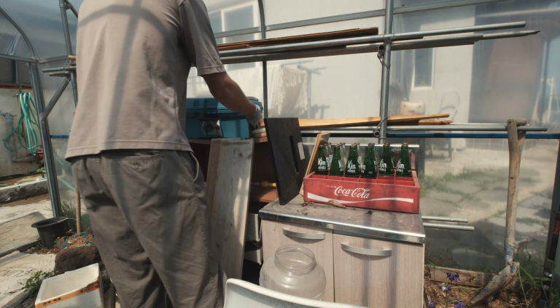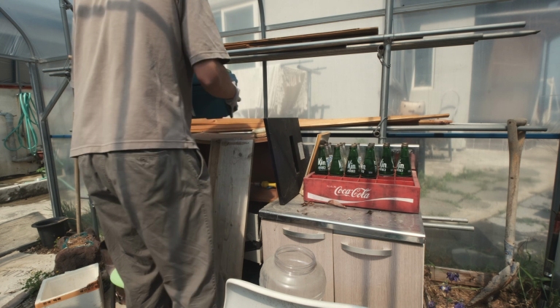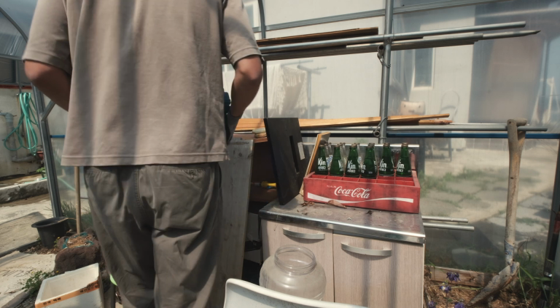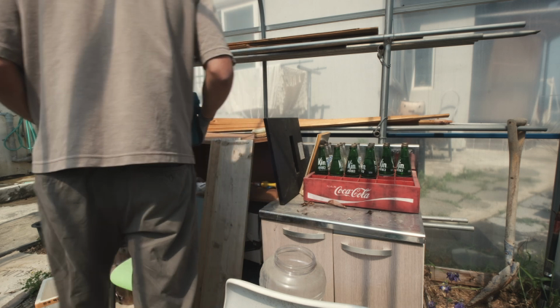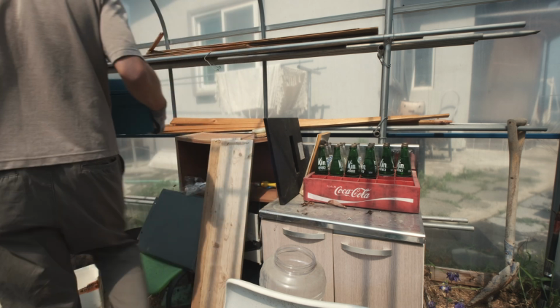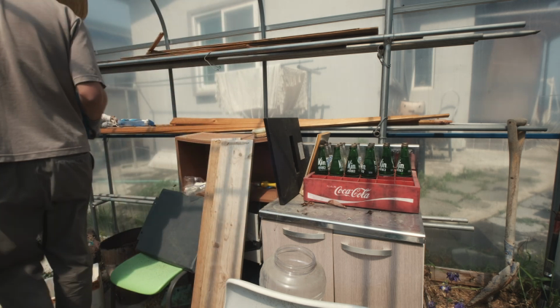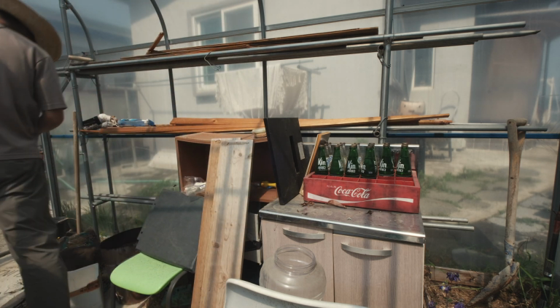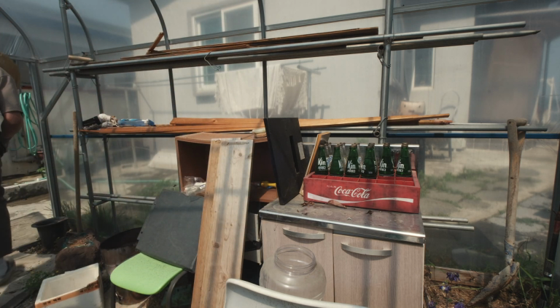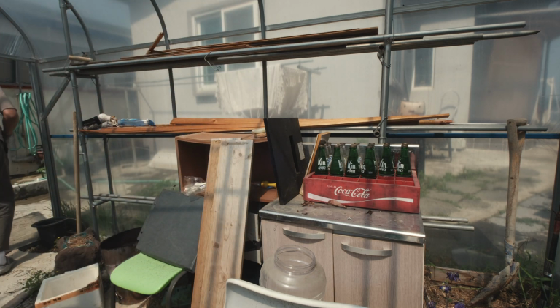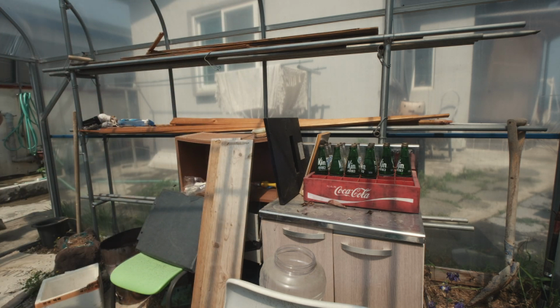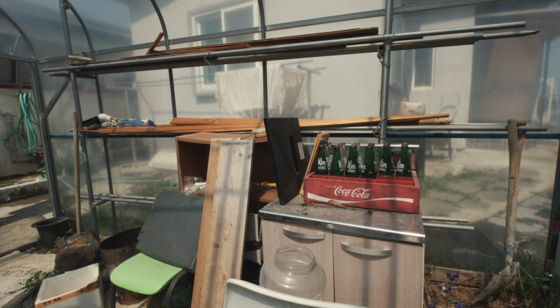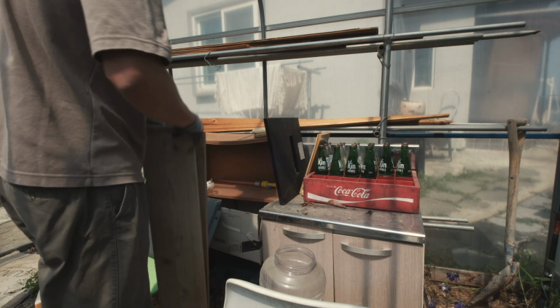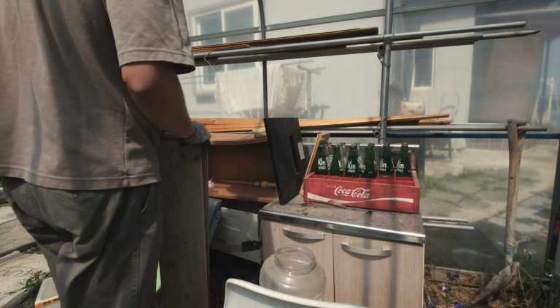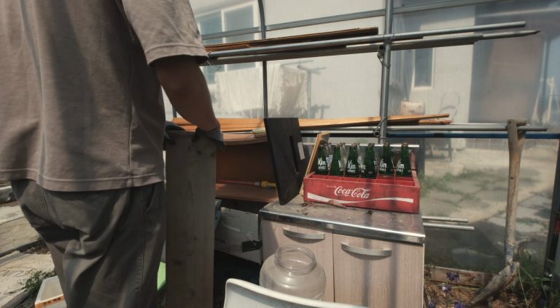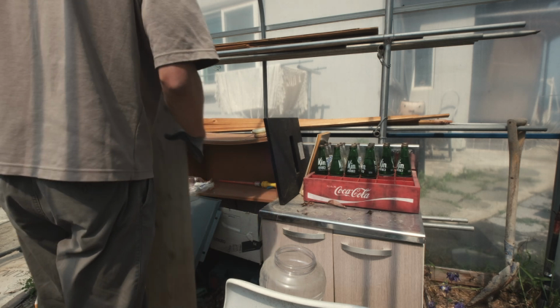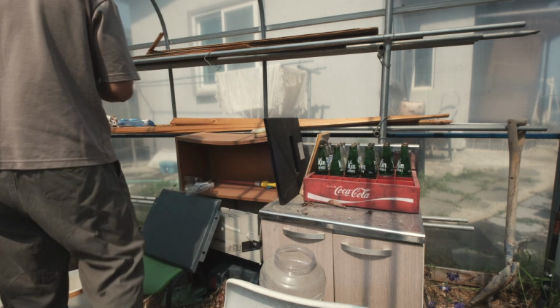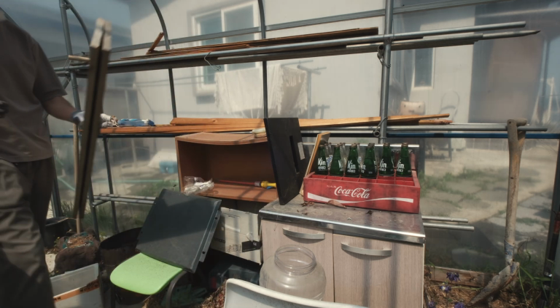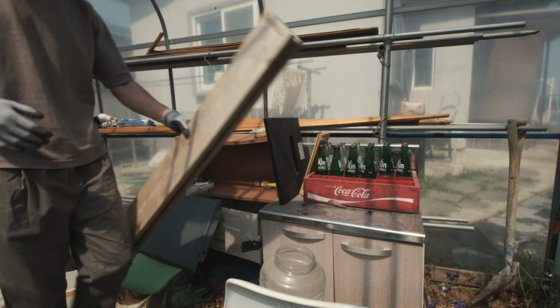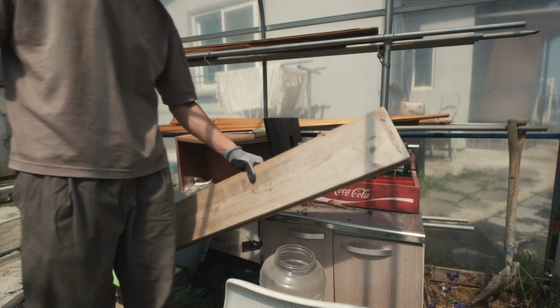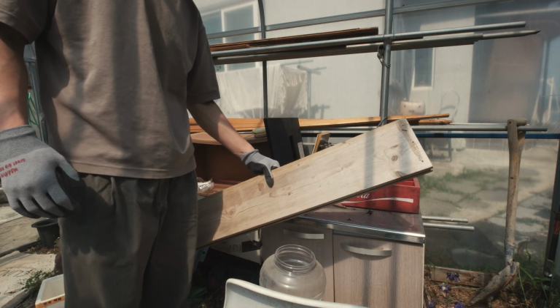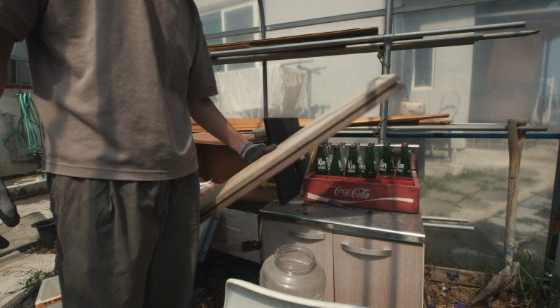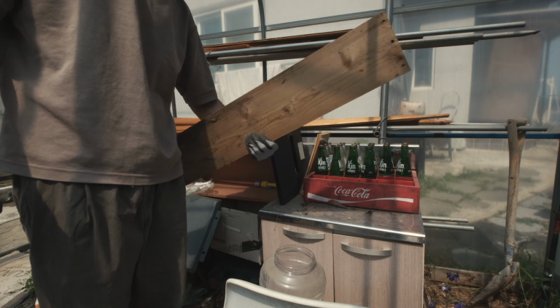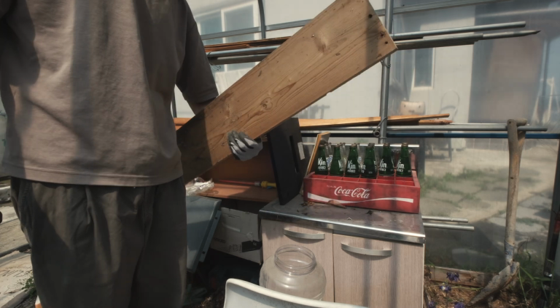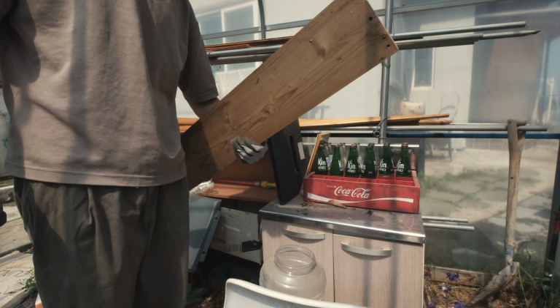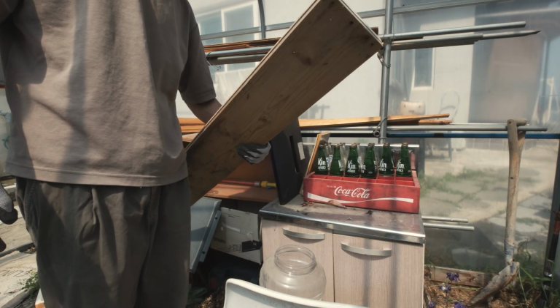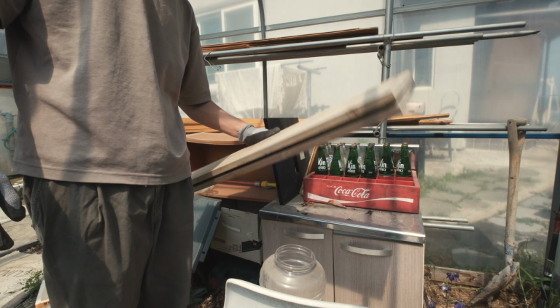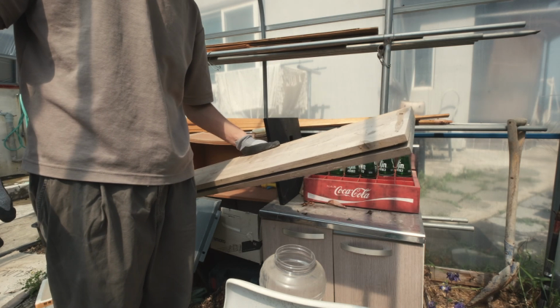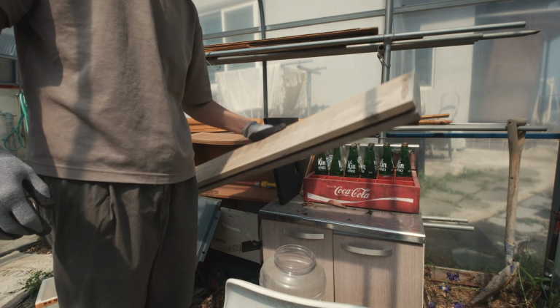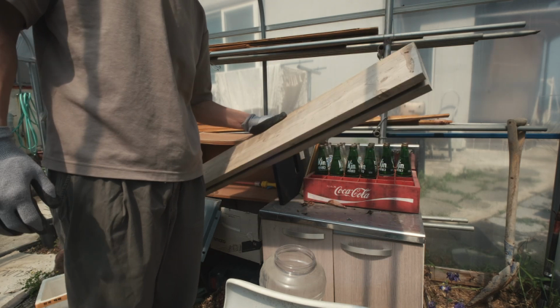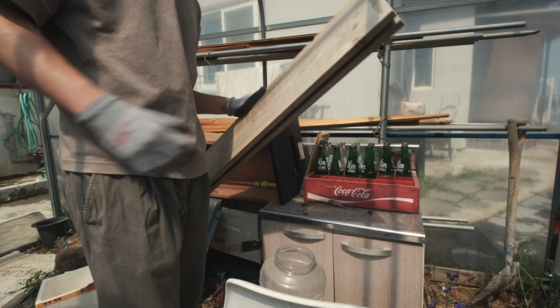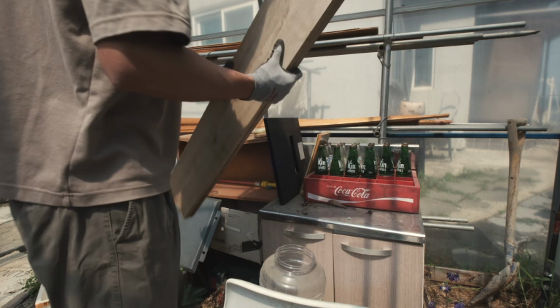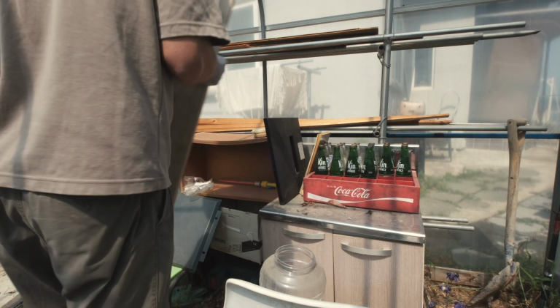There's just a toolbox that doesn't even shut properly, and tons of scrap wood — although this scrap wood could actually be useful as shelves or whatnot, so I'll set this aside and hold on to it for later.